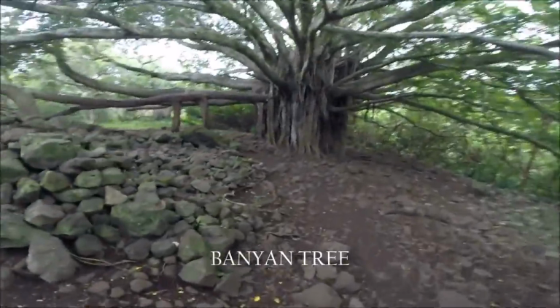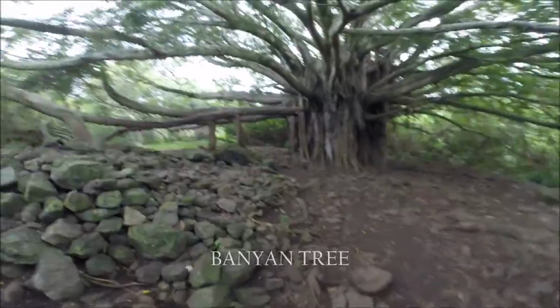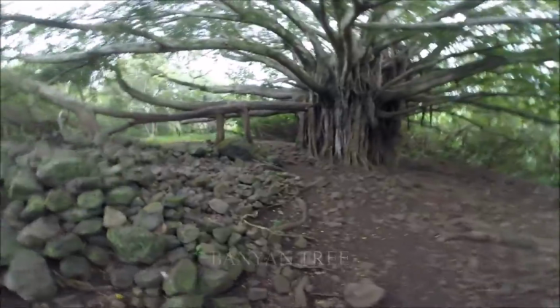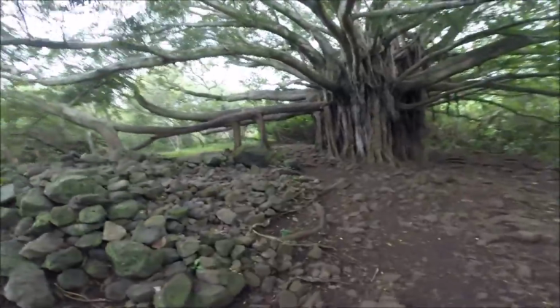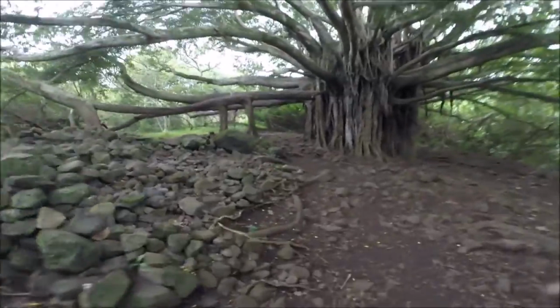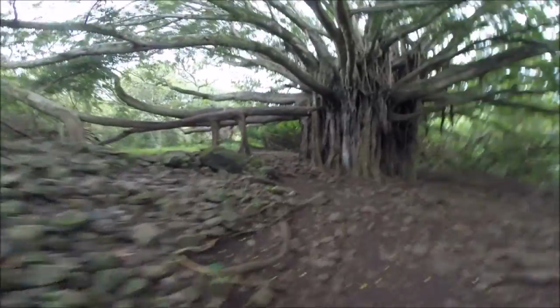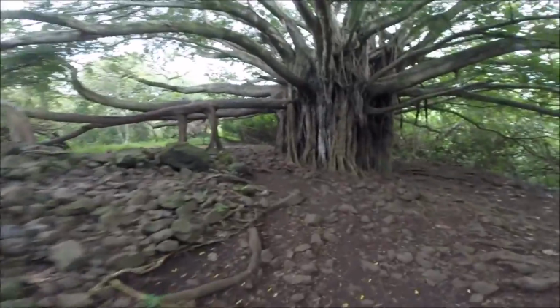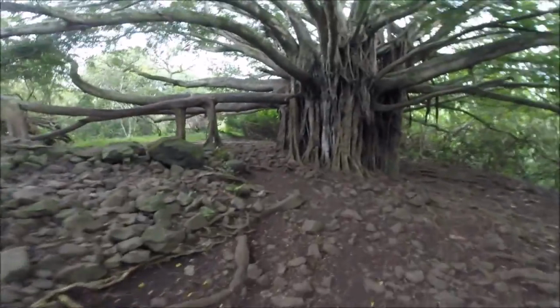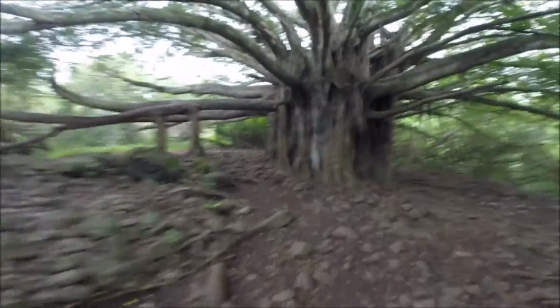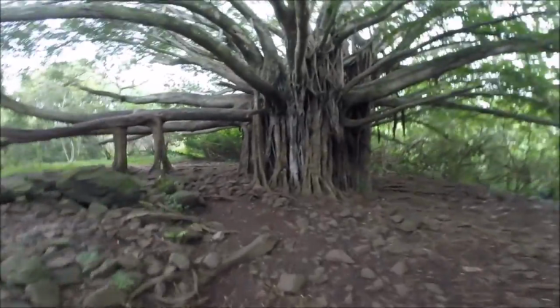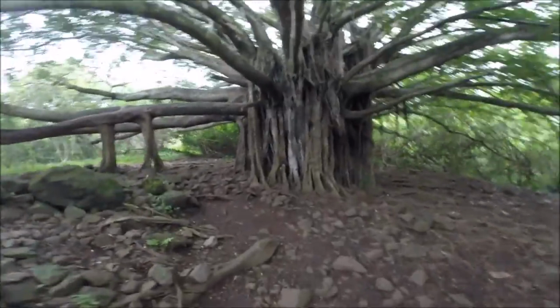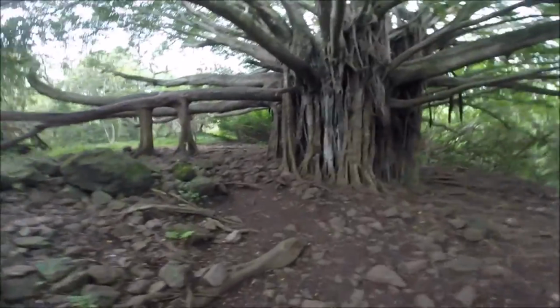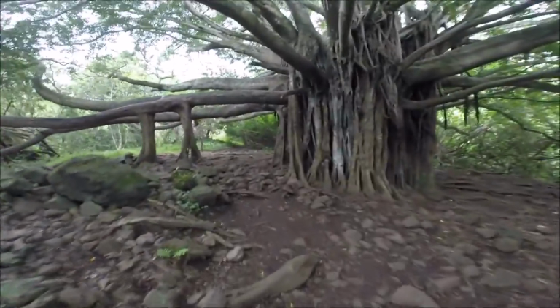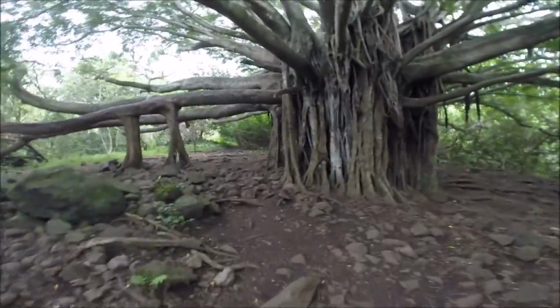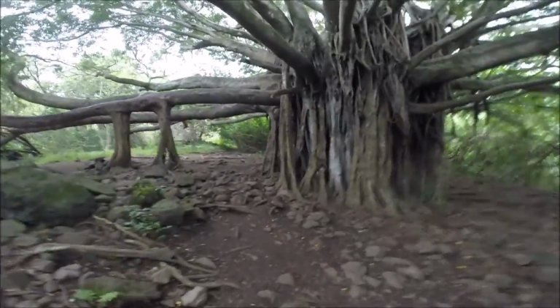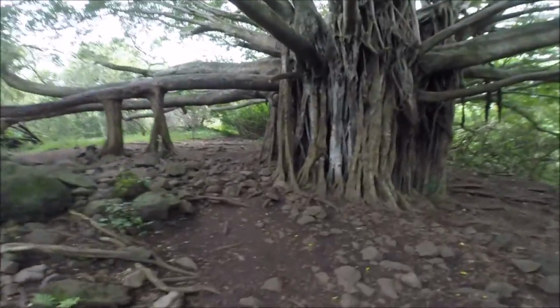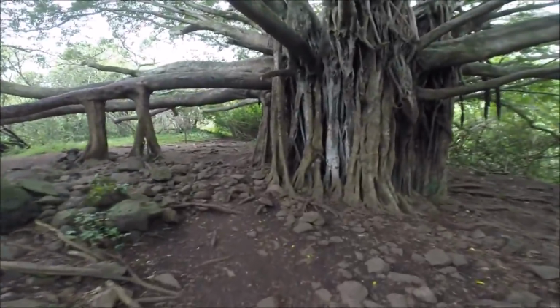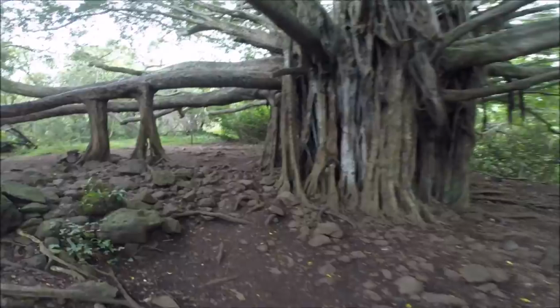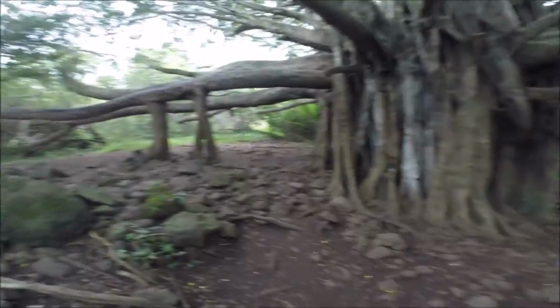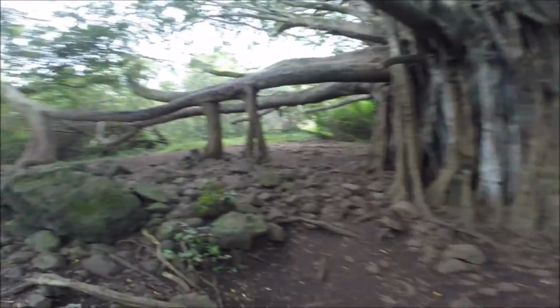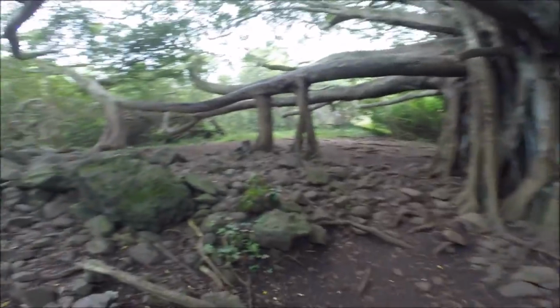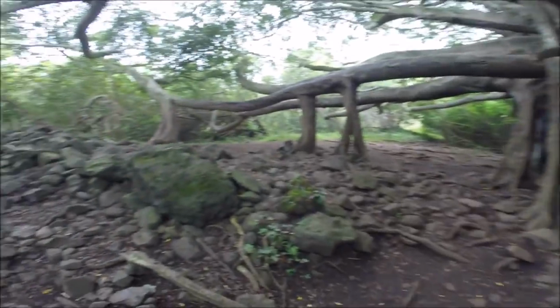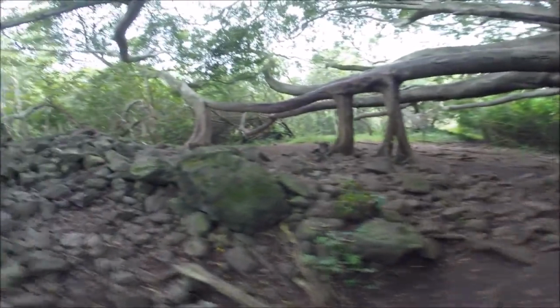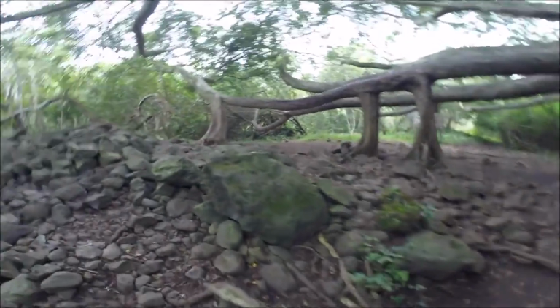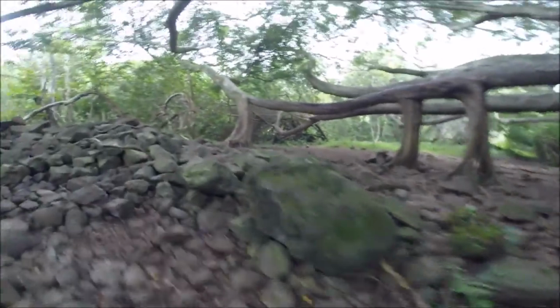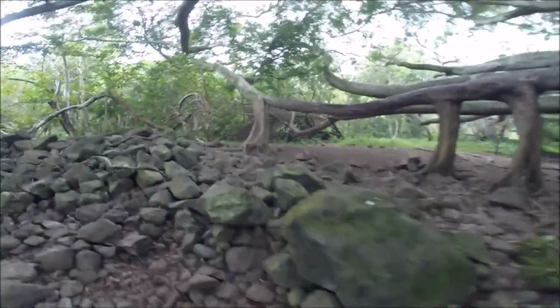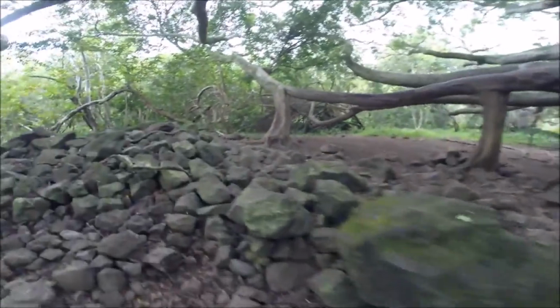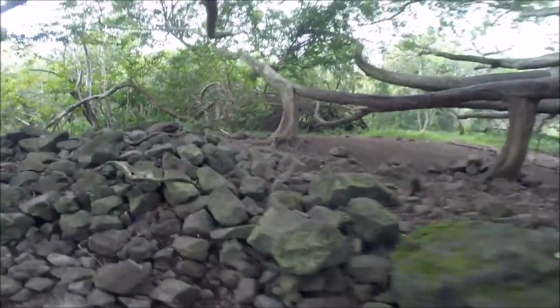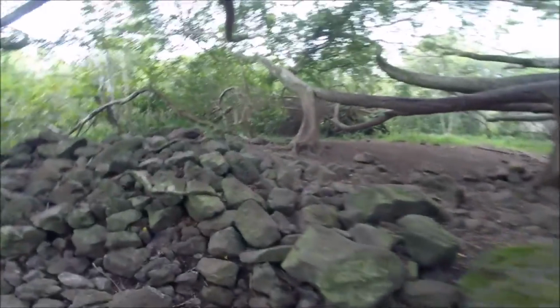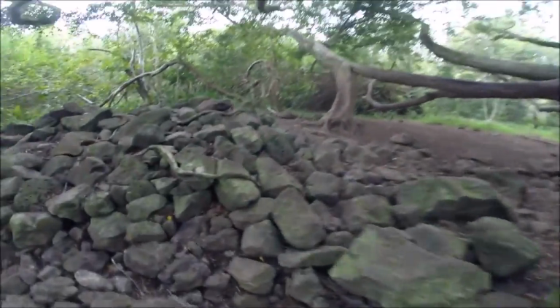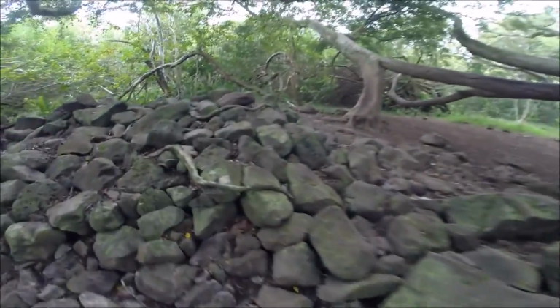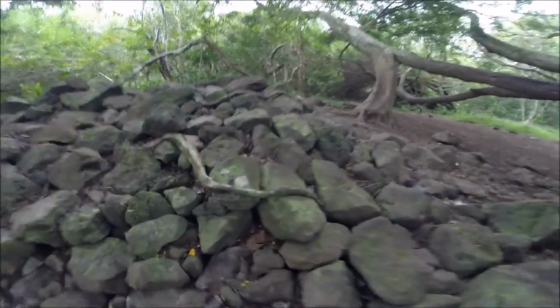Some kind of a quarry here. Look at how these roots climb through those rocks.